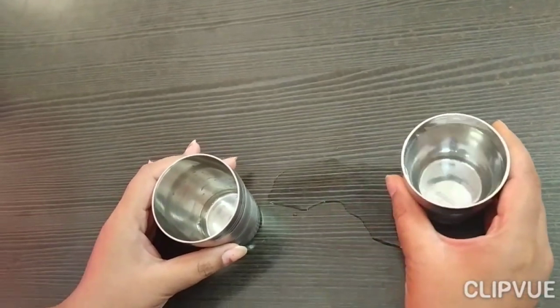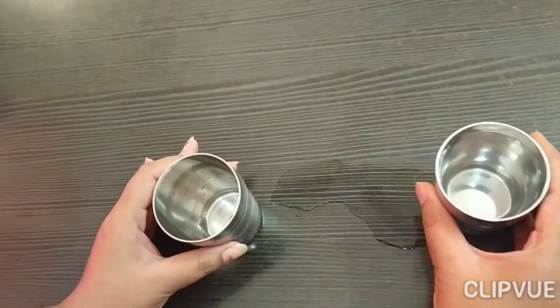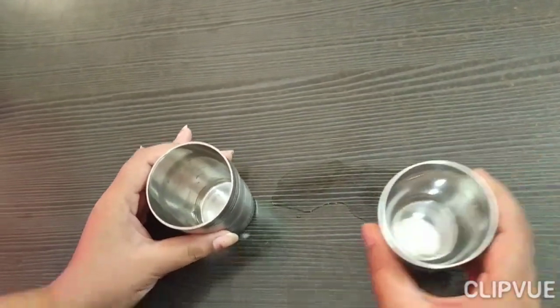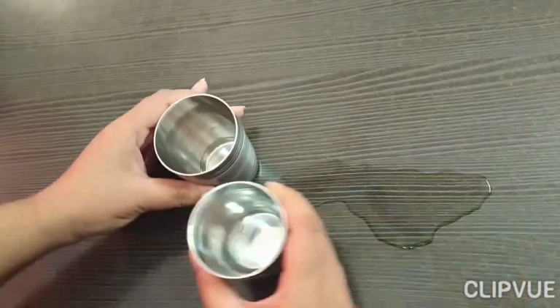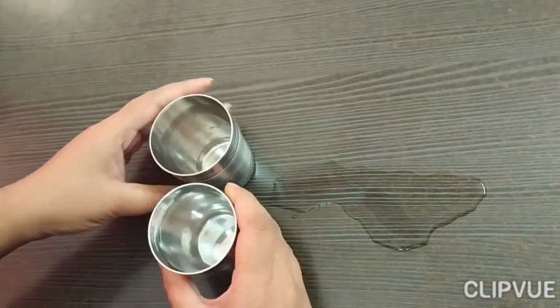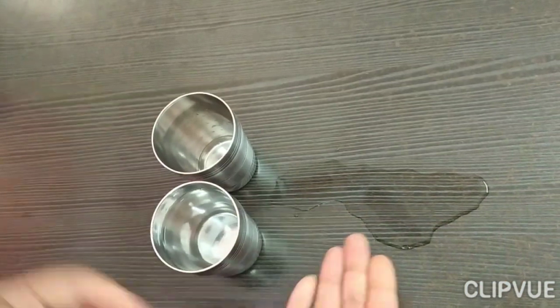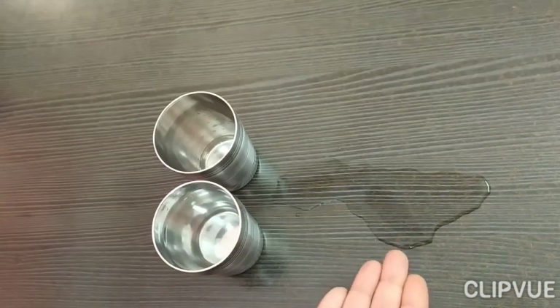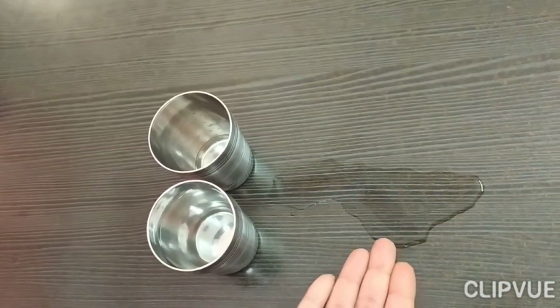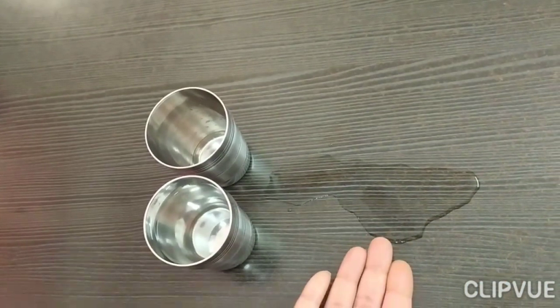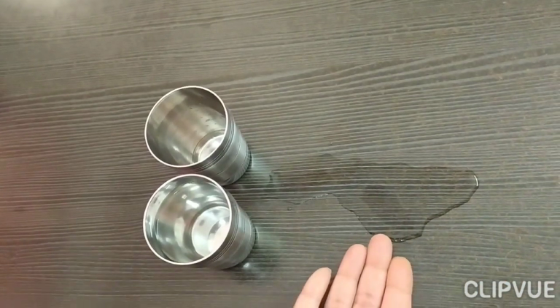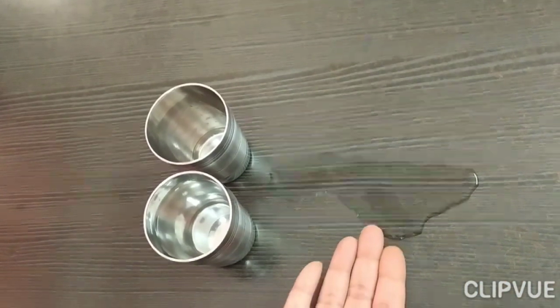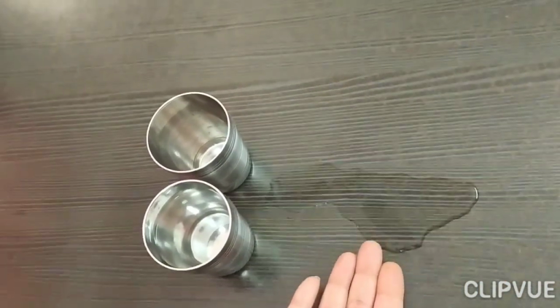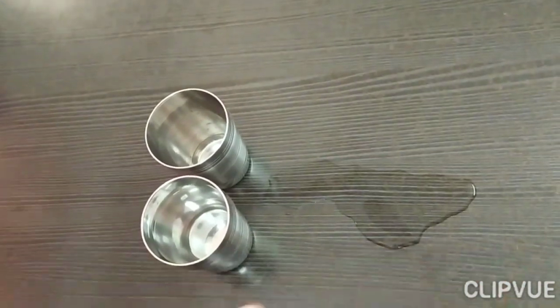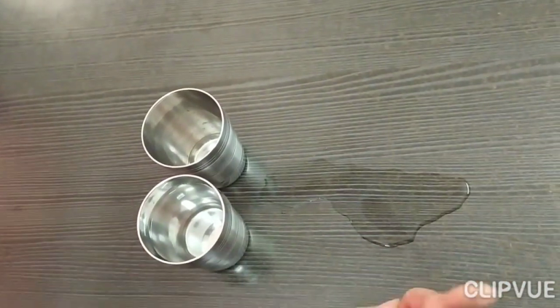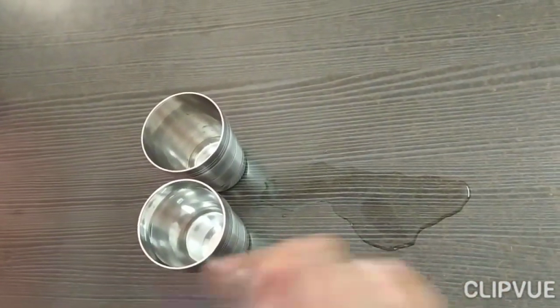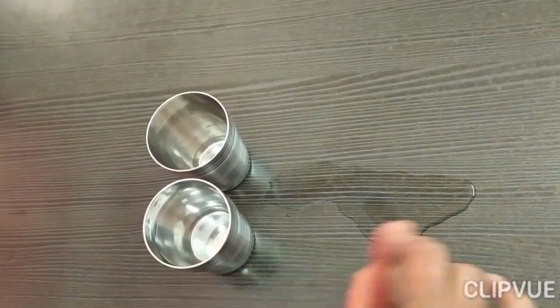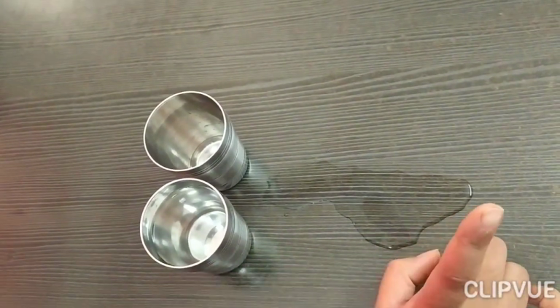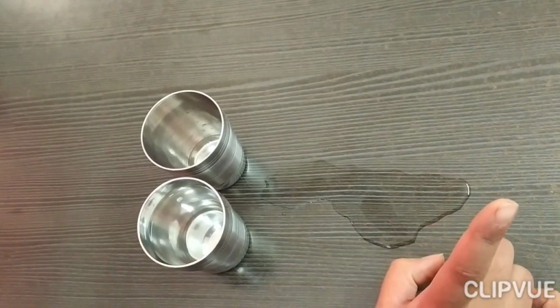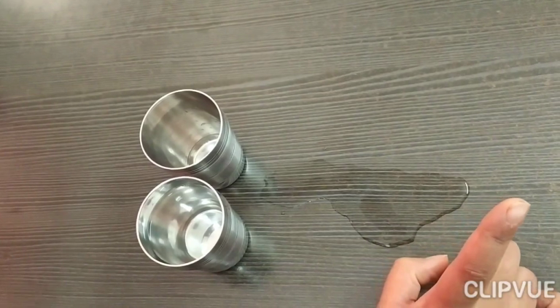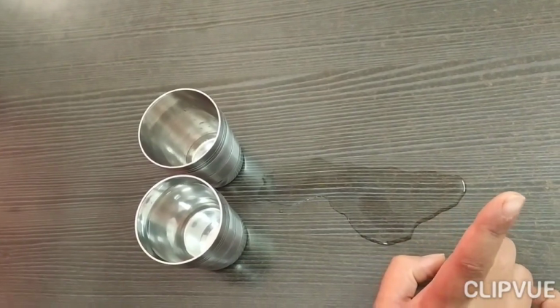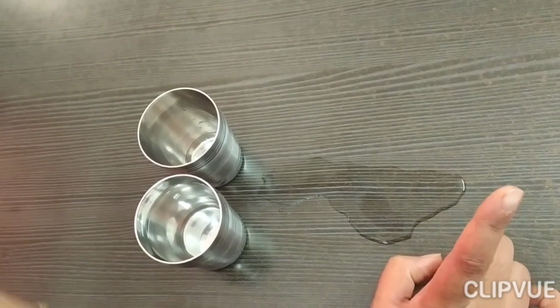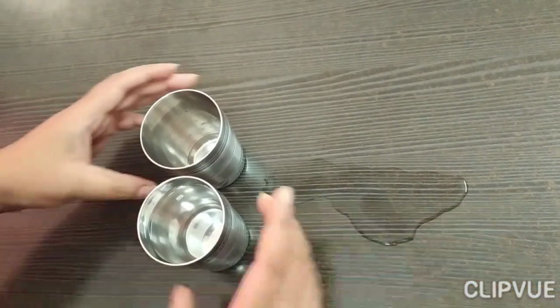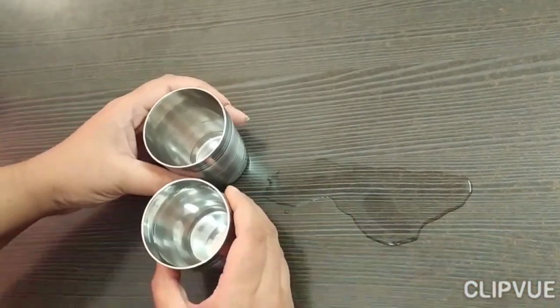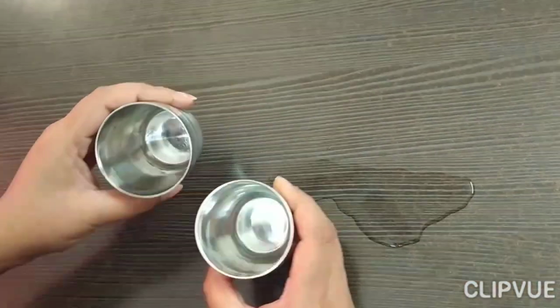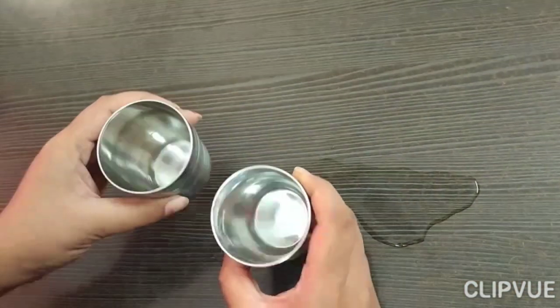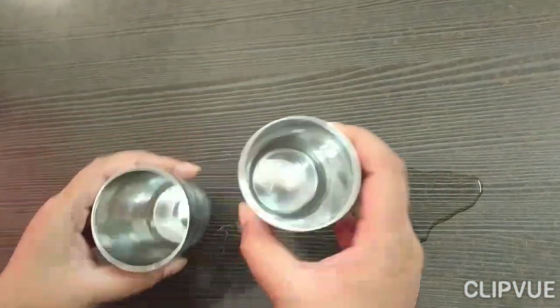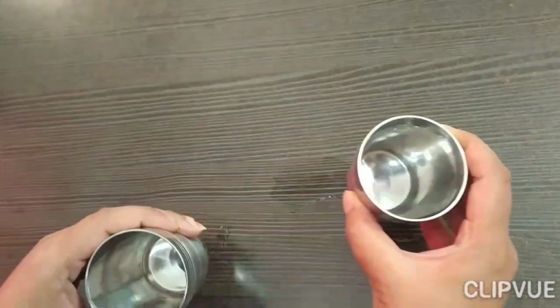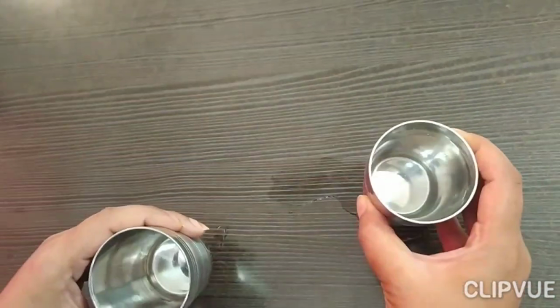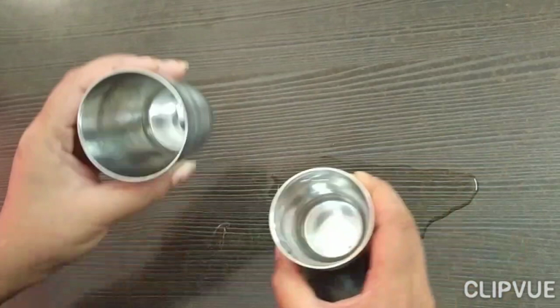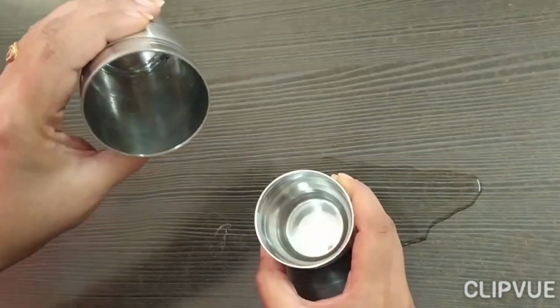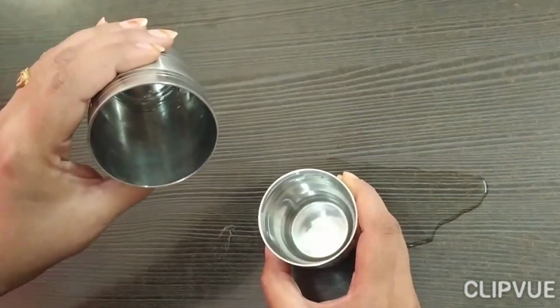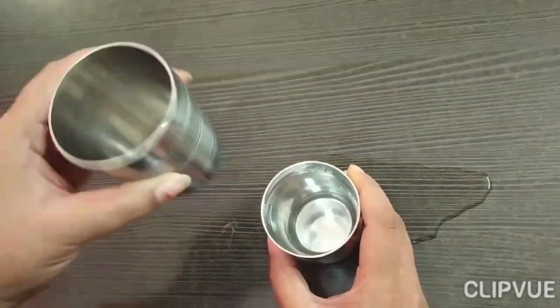But, but — what have you done? Look, you spilled water down the side. Okay, next time you will not spill water down the side. And look, it's a full water glass and it's an empty glass.